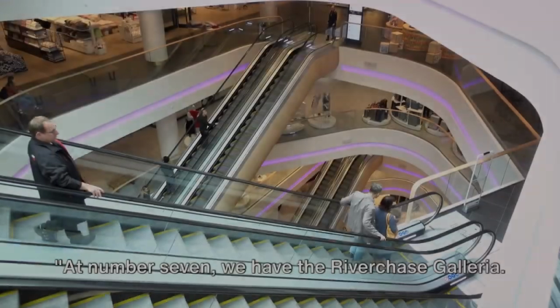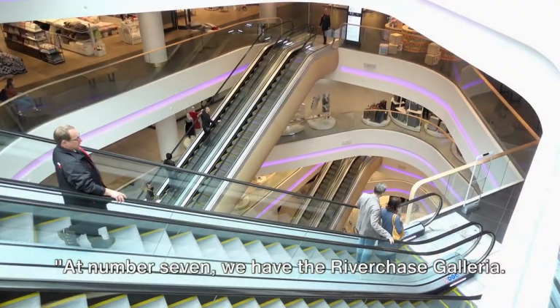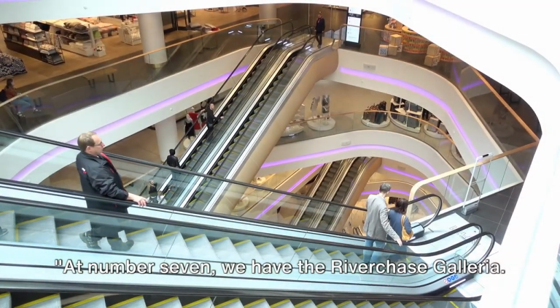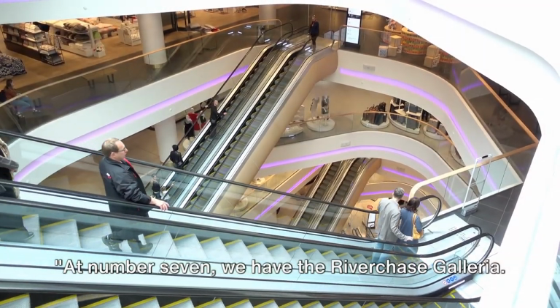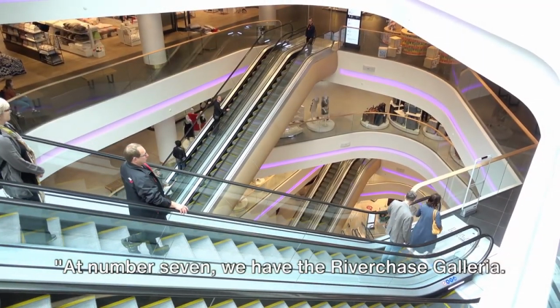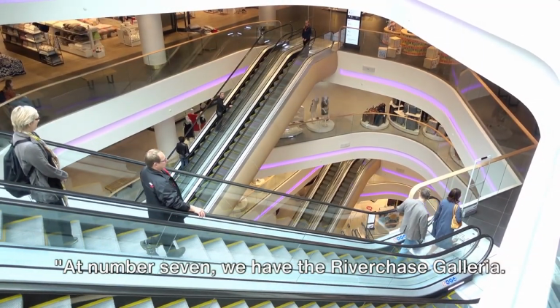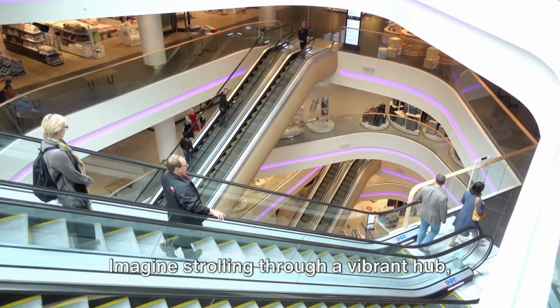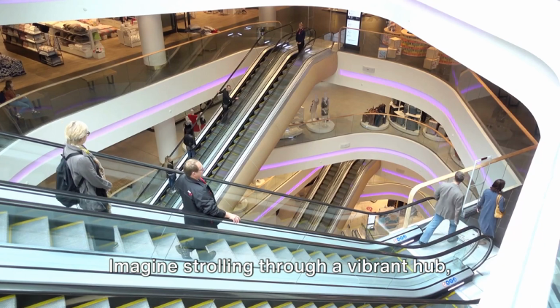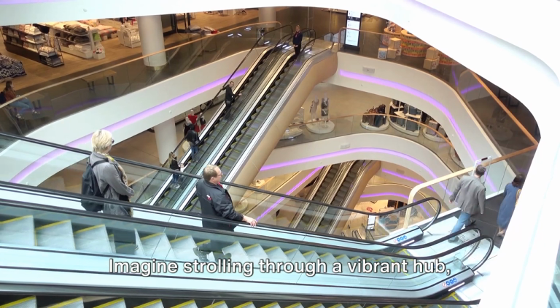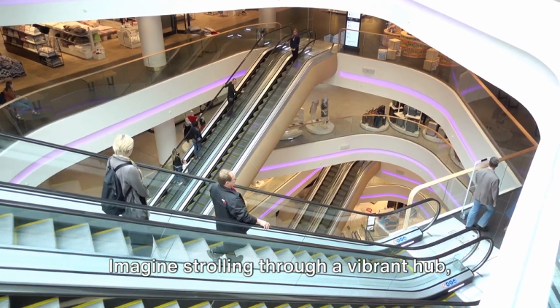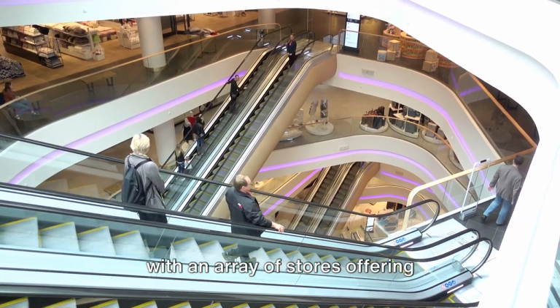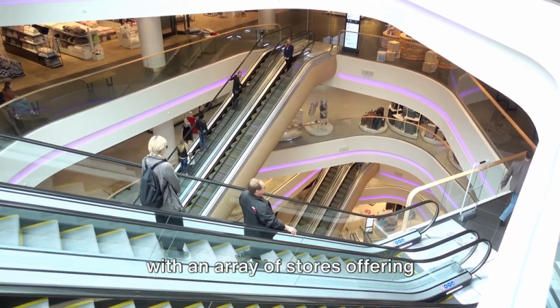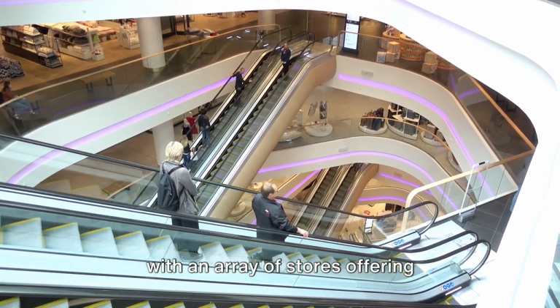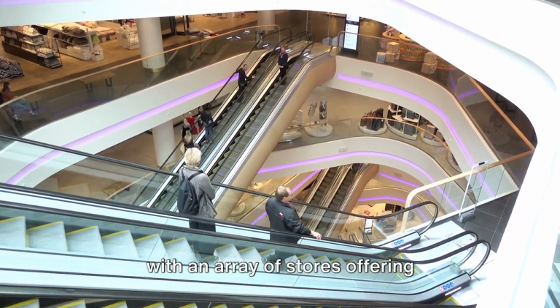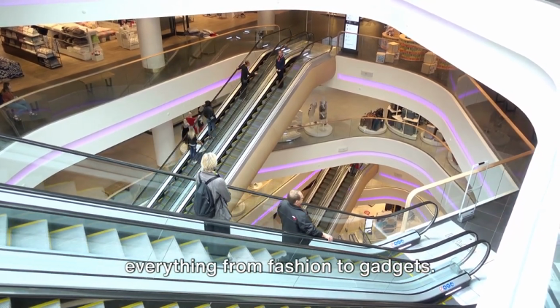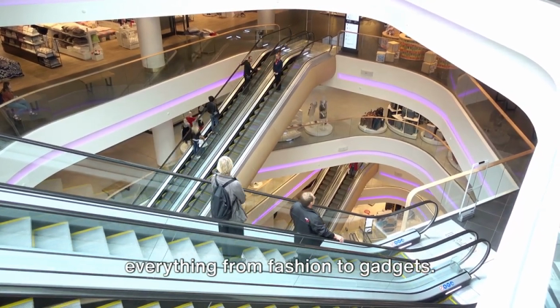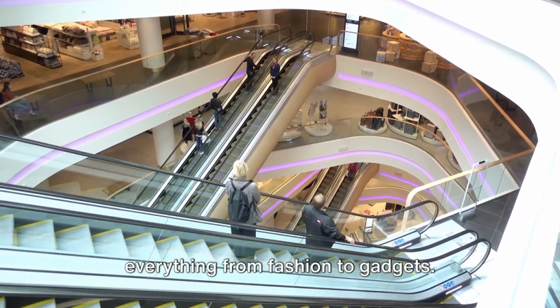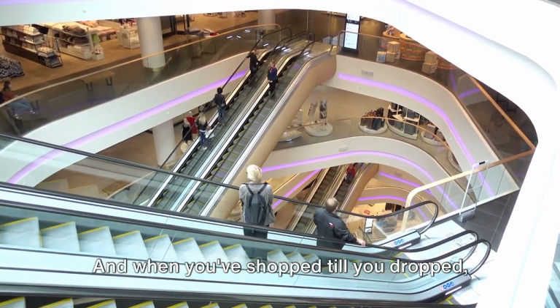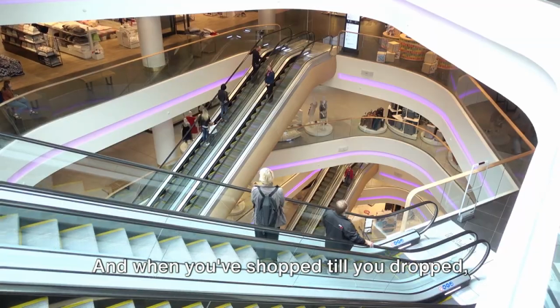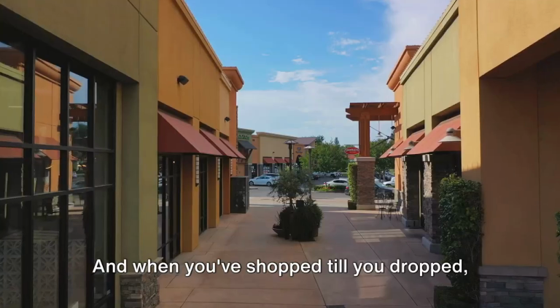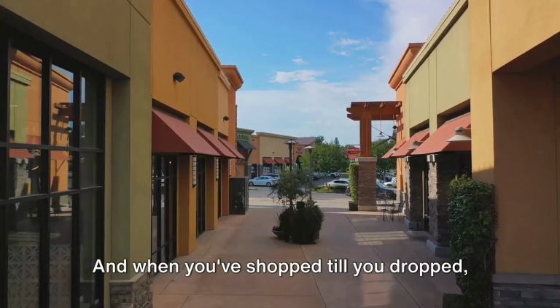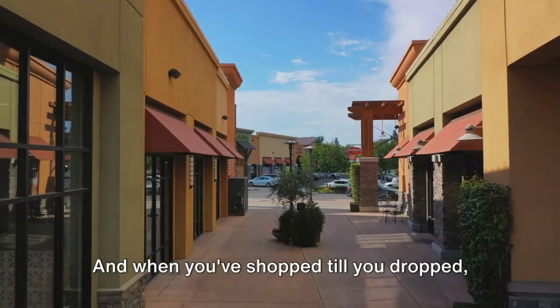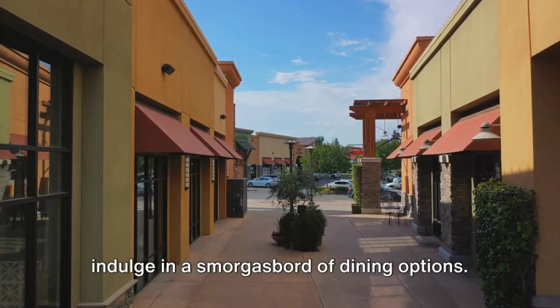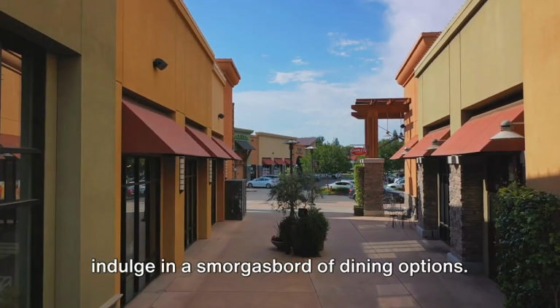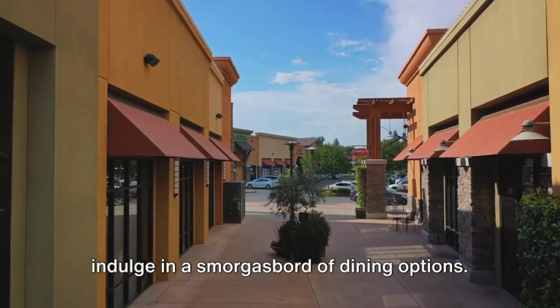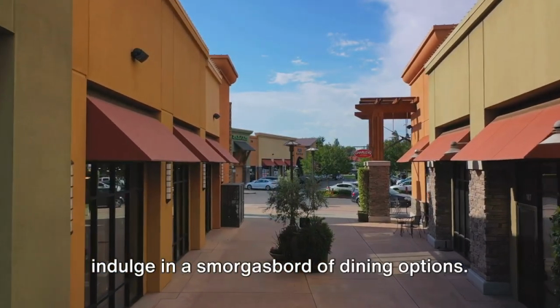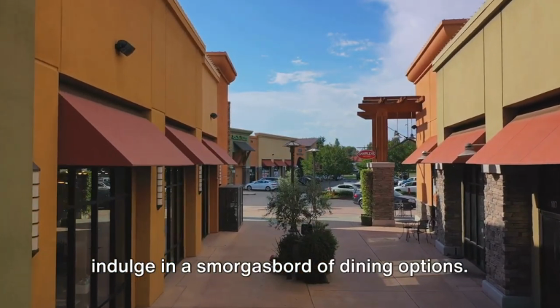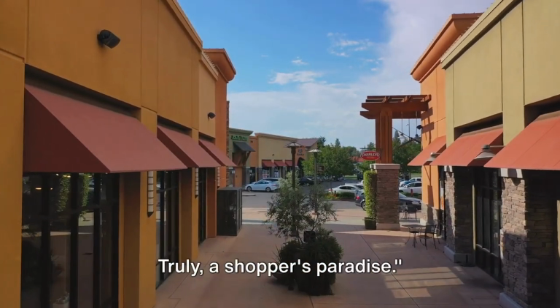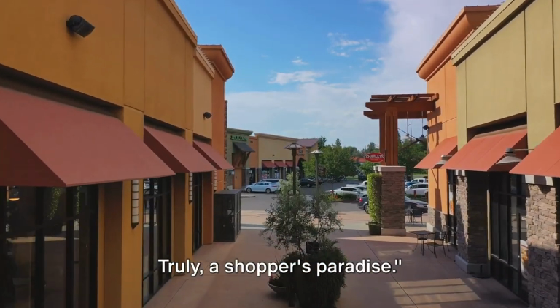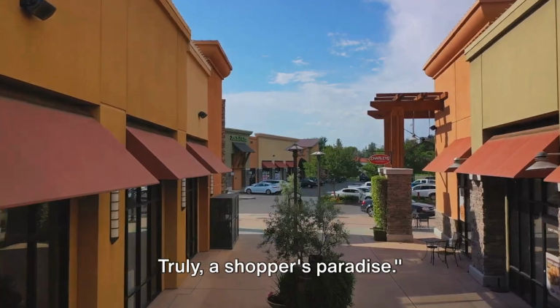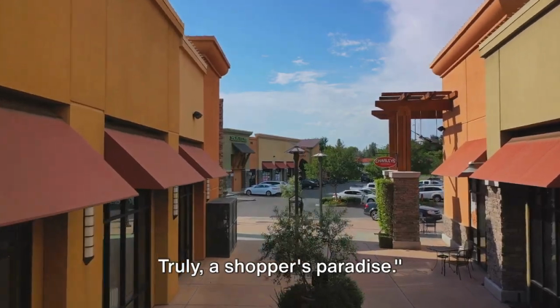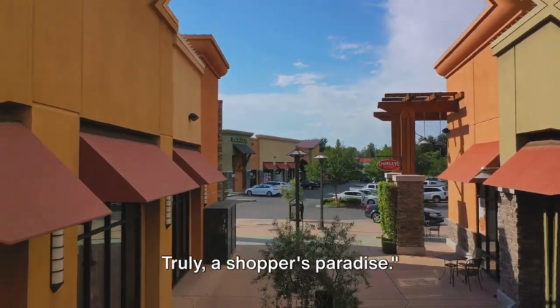At number 7 we have the Riverchase Galleria. Imagine strolling through a vibrant hub with an array of stores offering everything from fashion to gadgets. And when you've shopped till you dropped, indulge in a smorgasbord of dining options. Truly, a shopper's paradise.